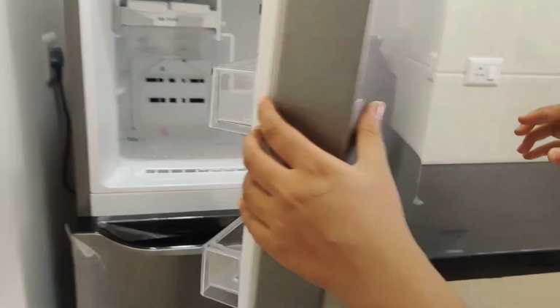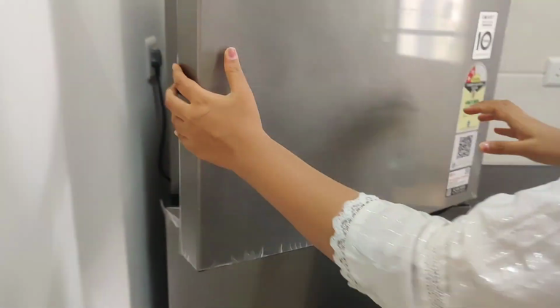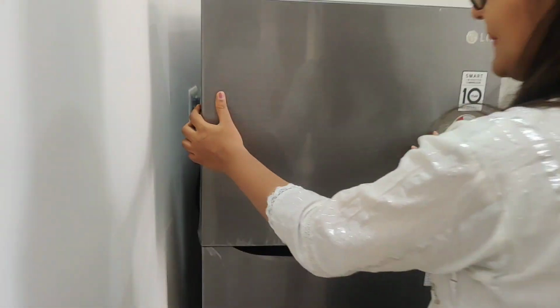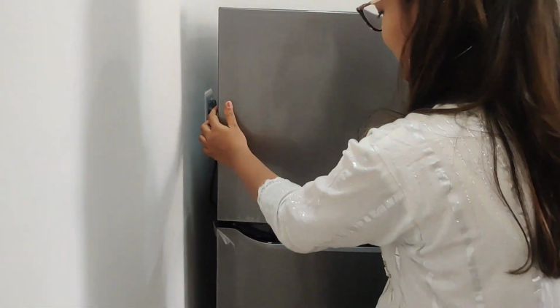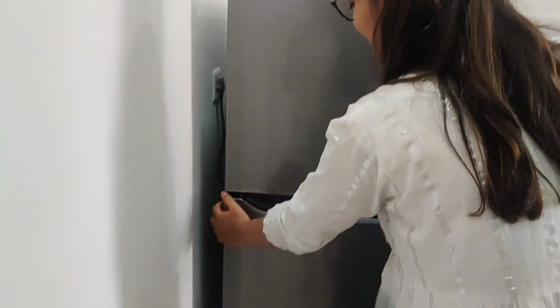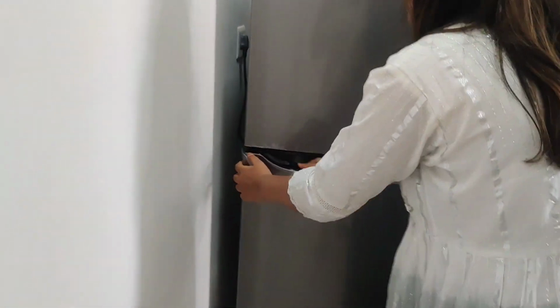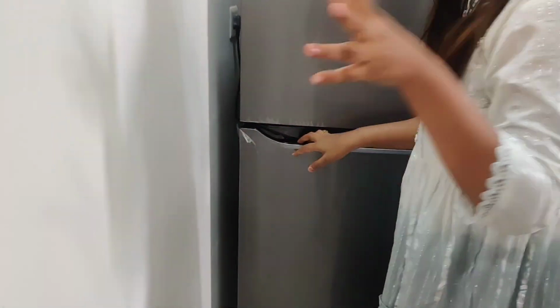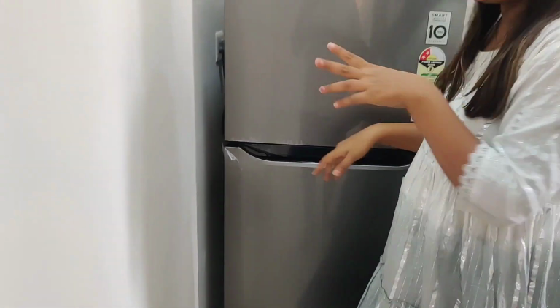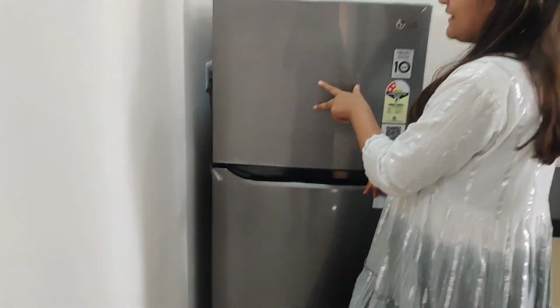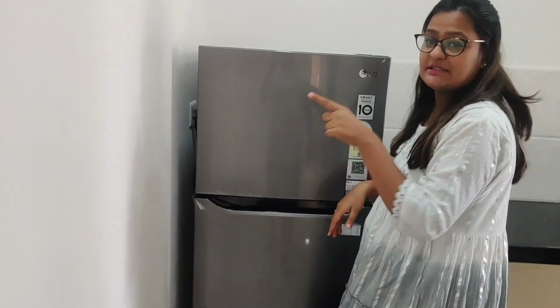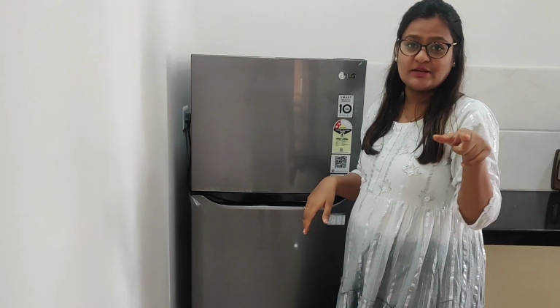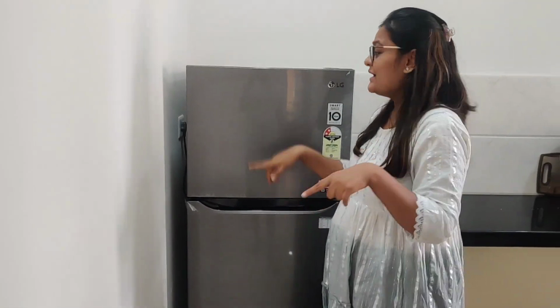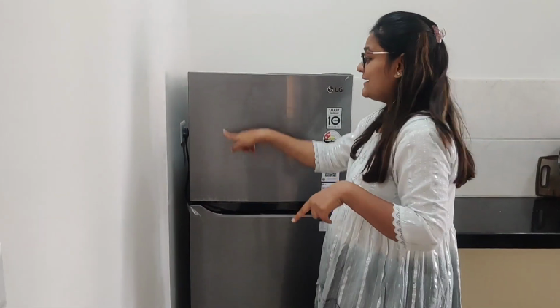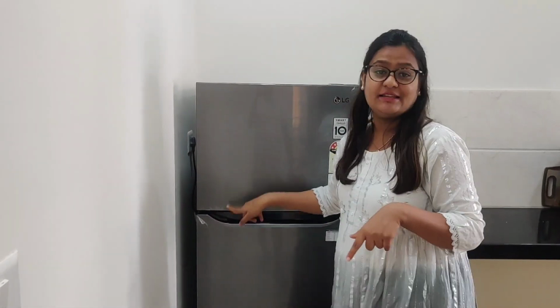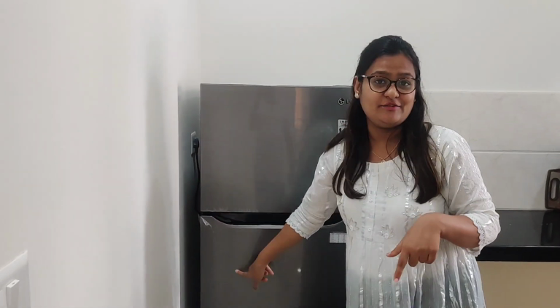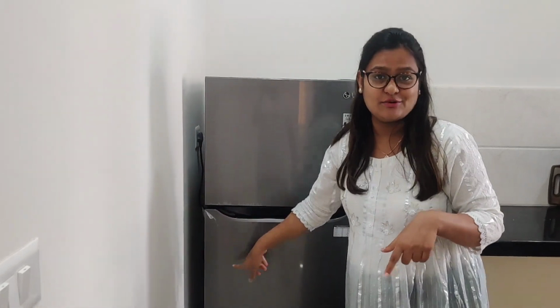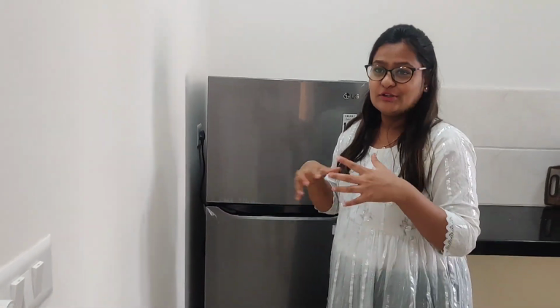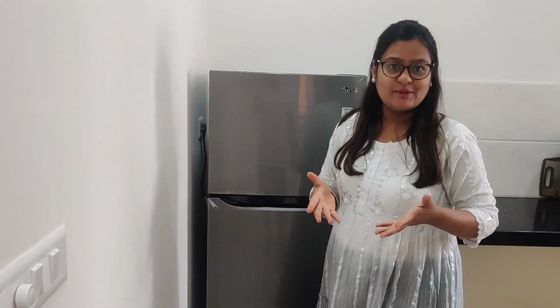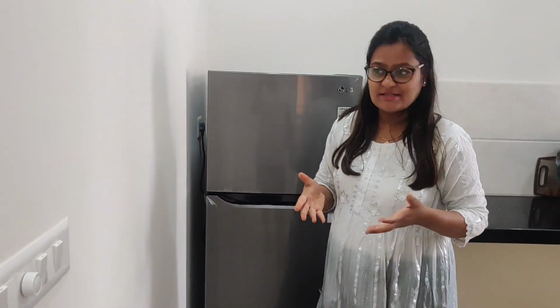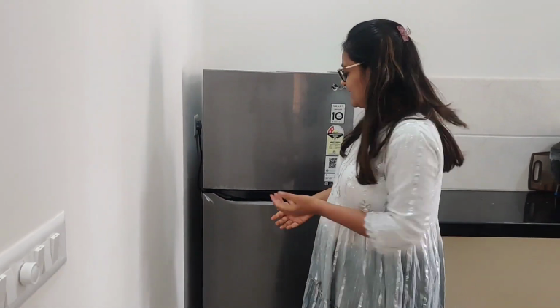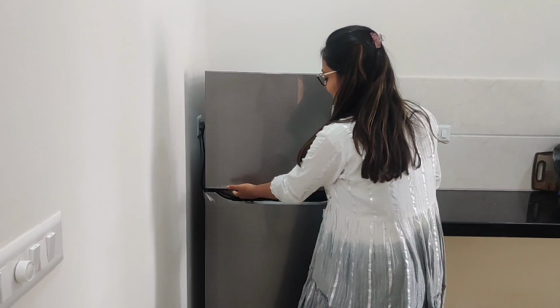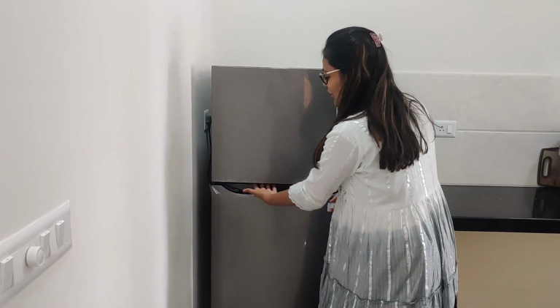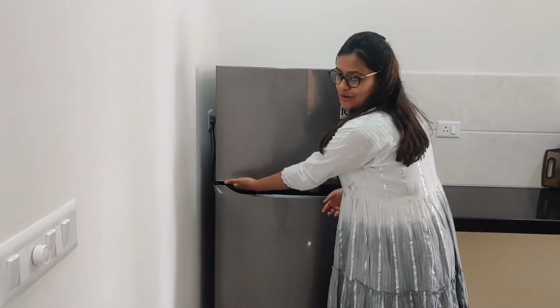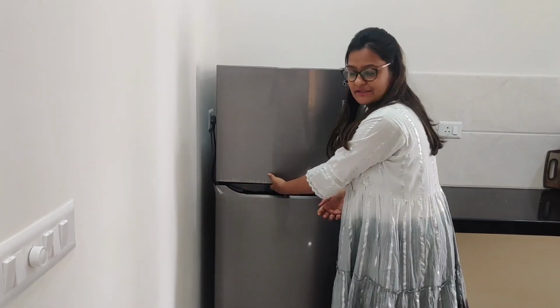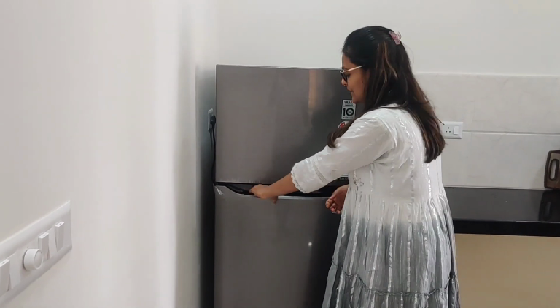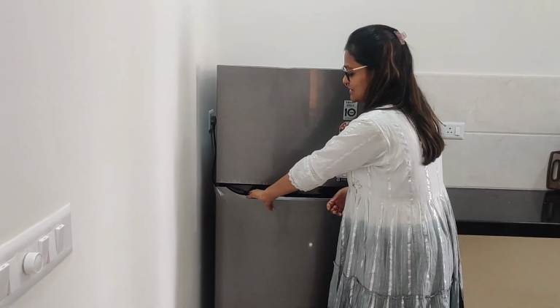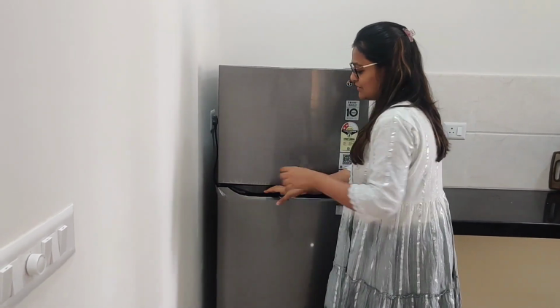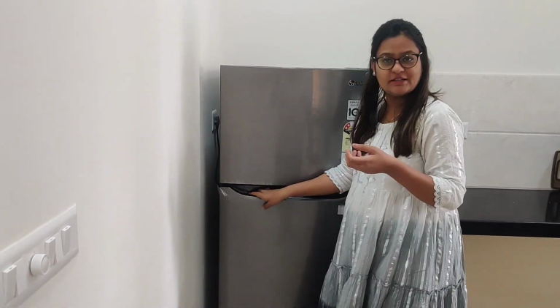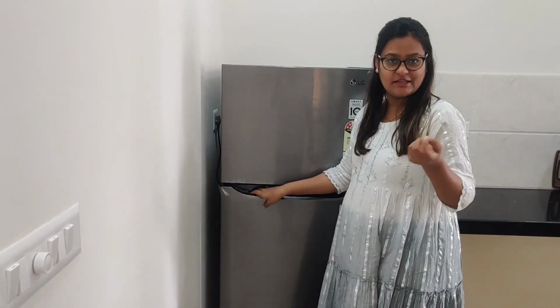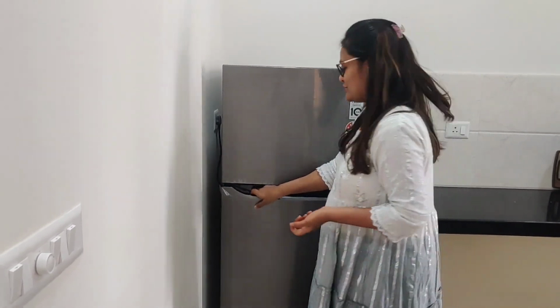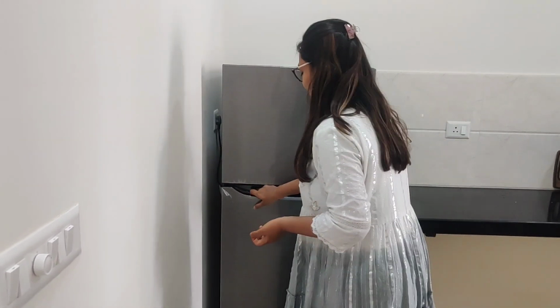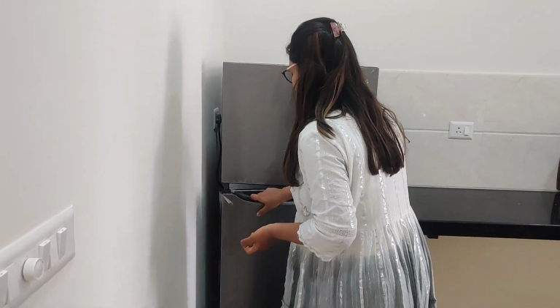This is my top compartment. Also, there is no handle on the fridge, which is an advanced design. Instead, I have a notch over here, so we can hold the notch and open the fridge.